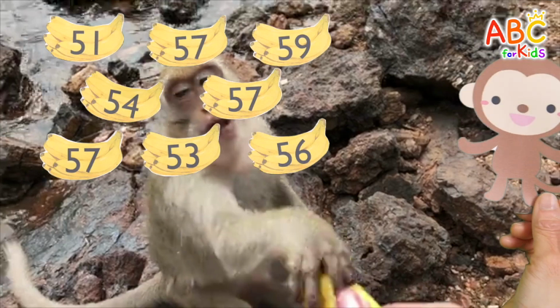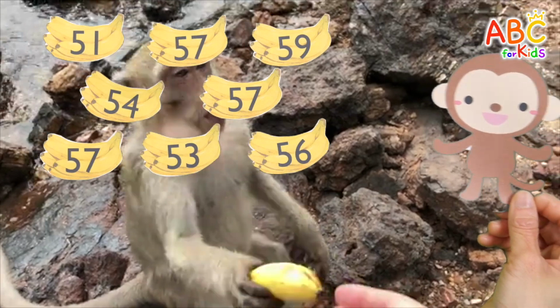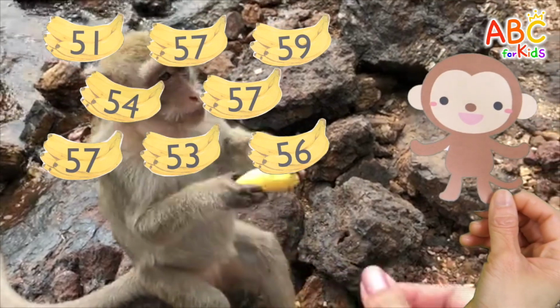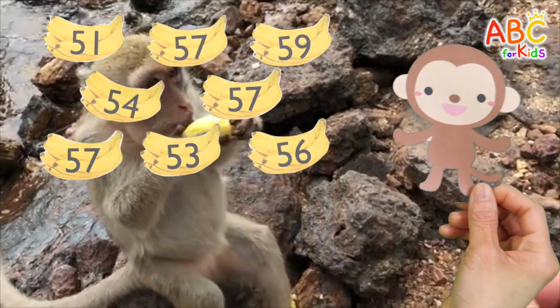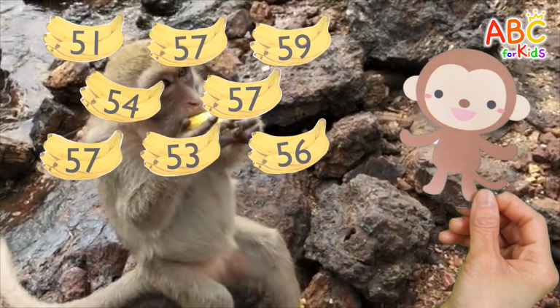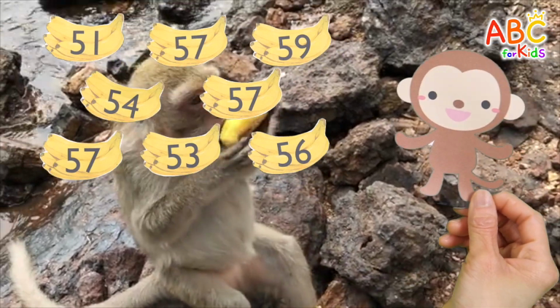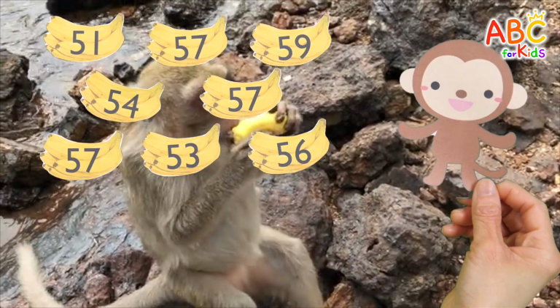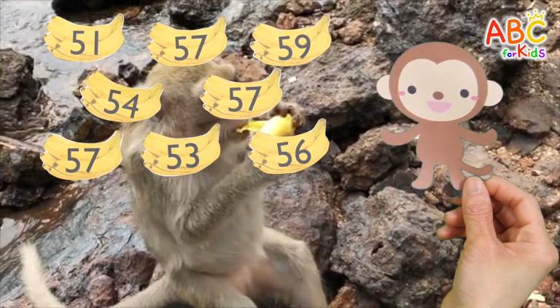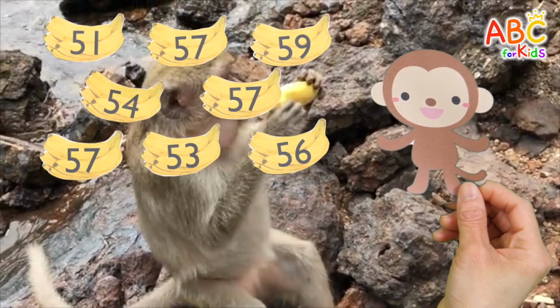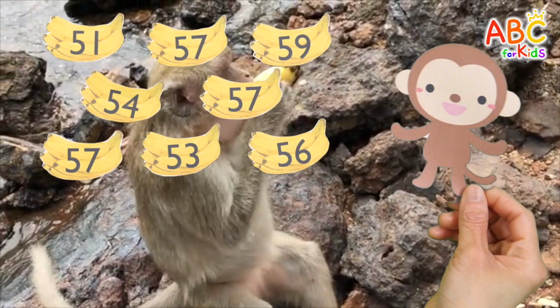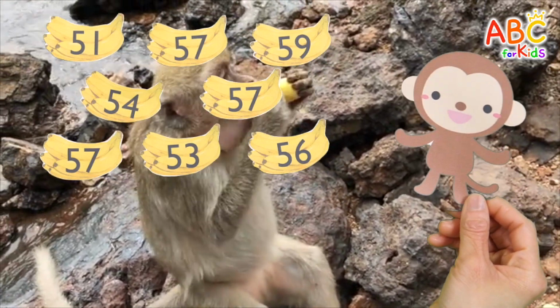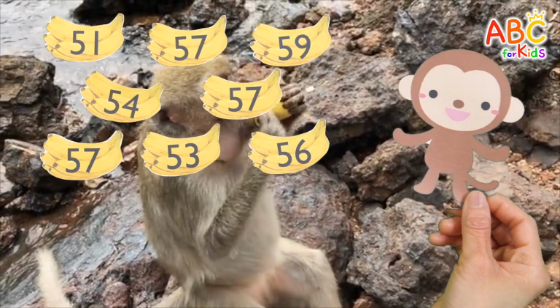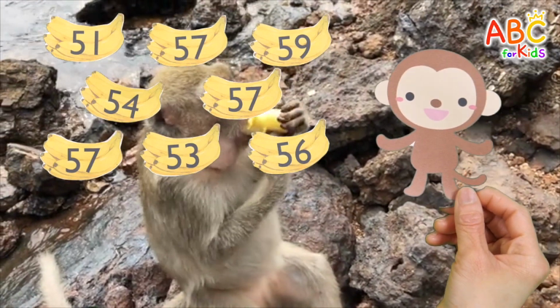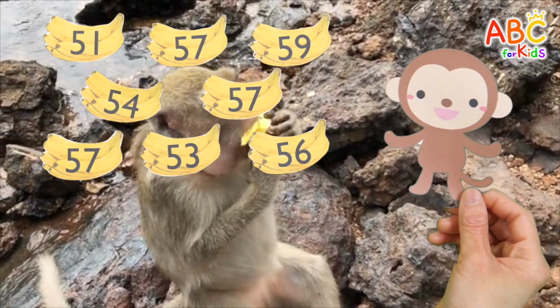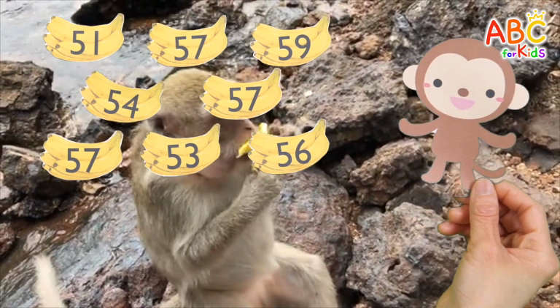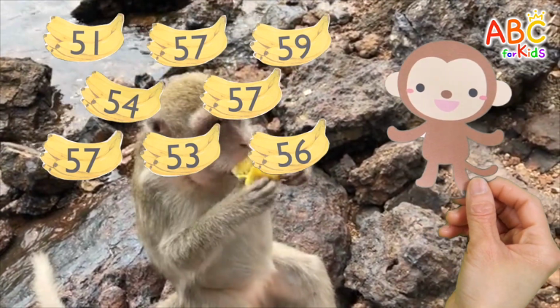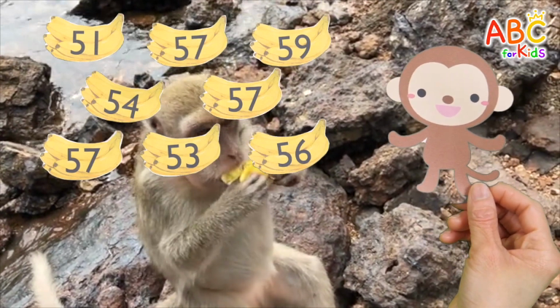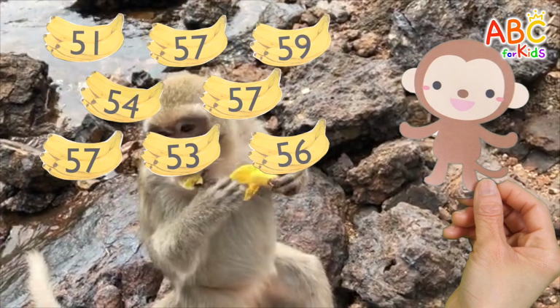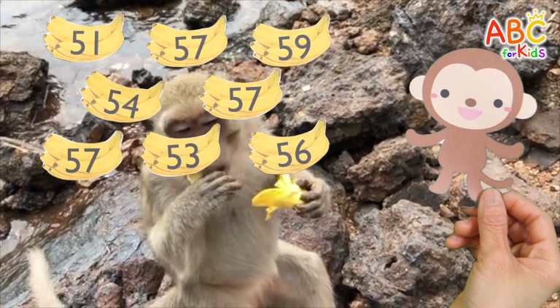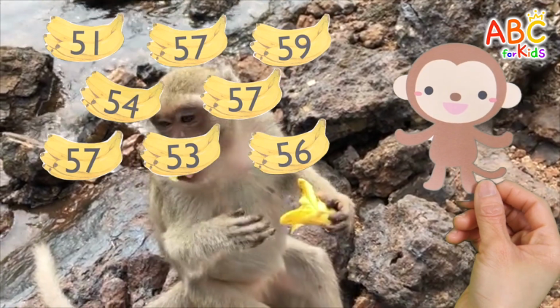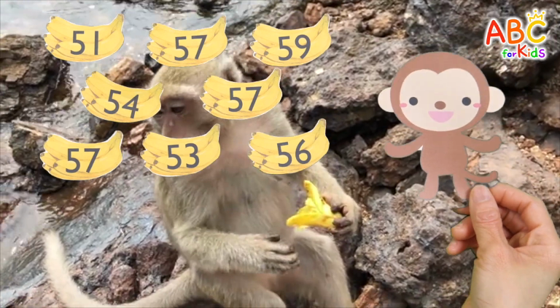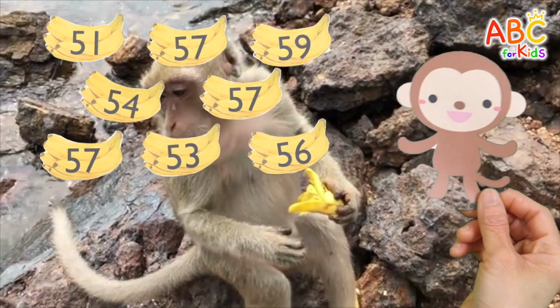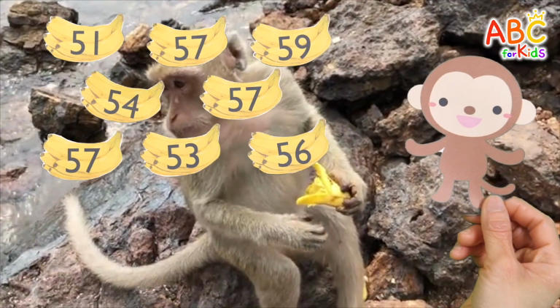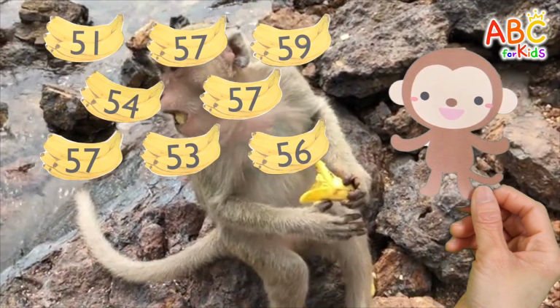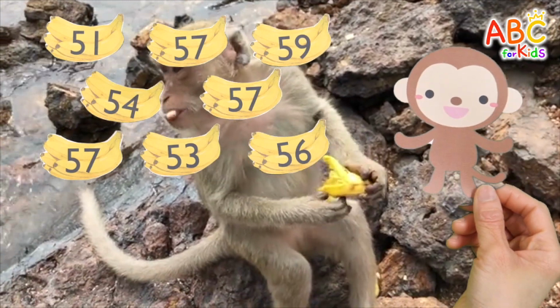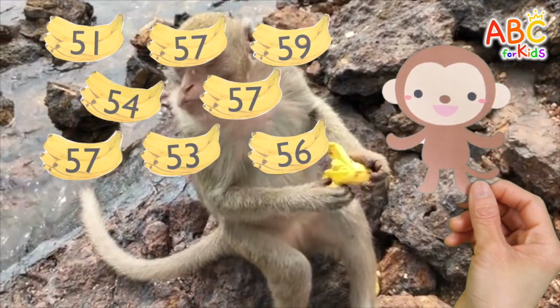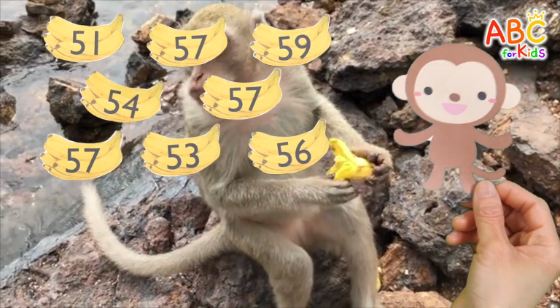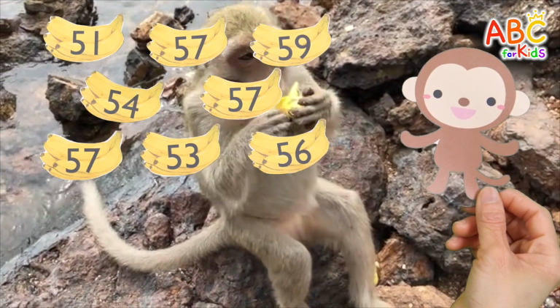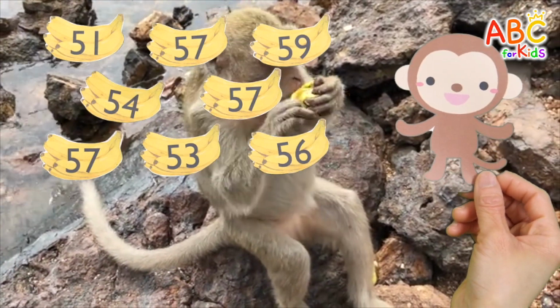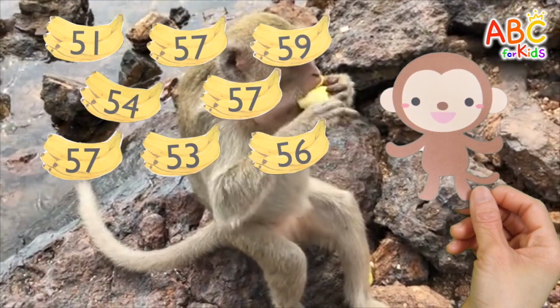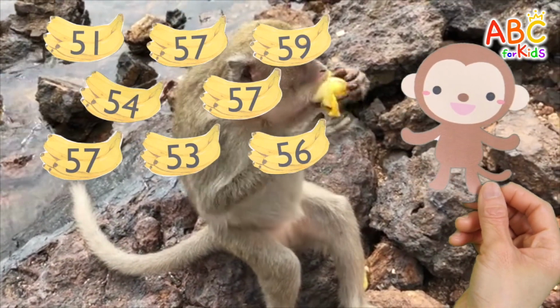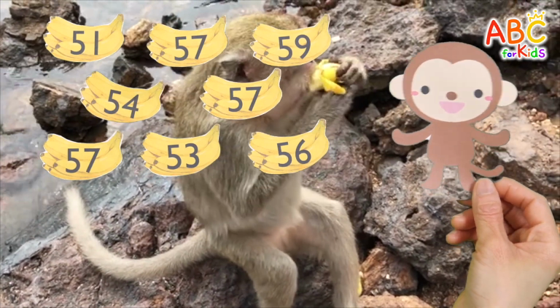It's a cute baby monkey! Wow! Shall we pick a banana with the number 57 written on it along with the monkey?